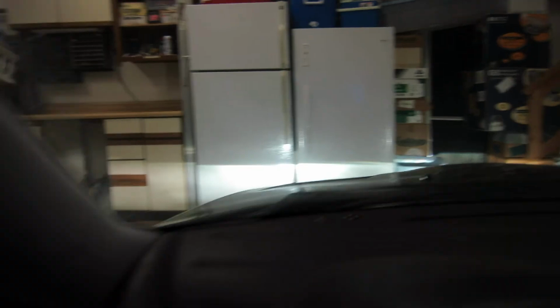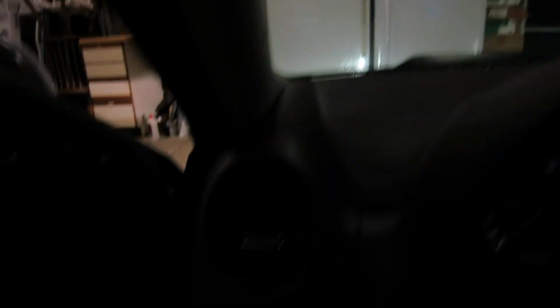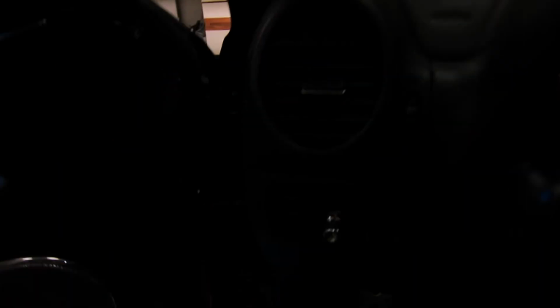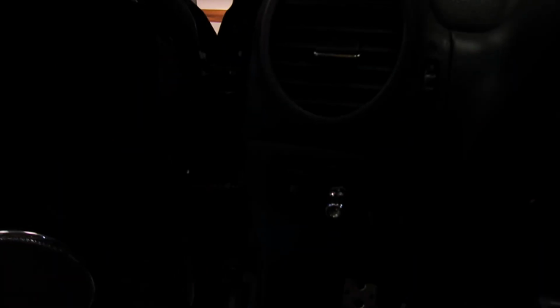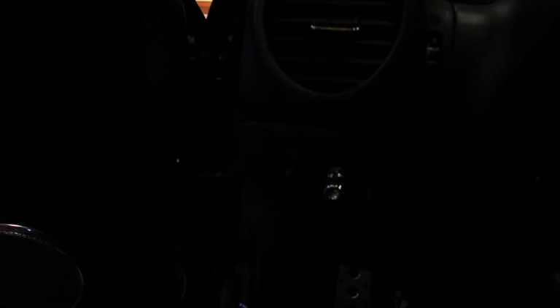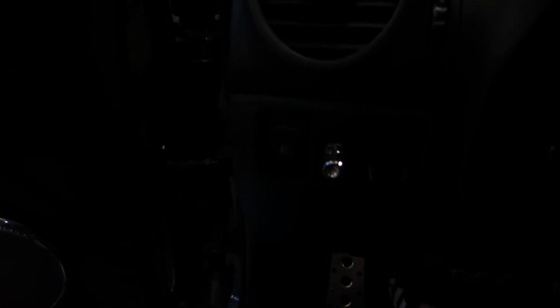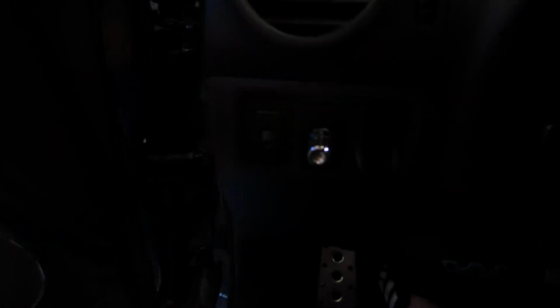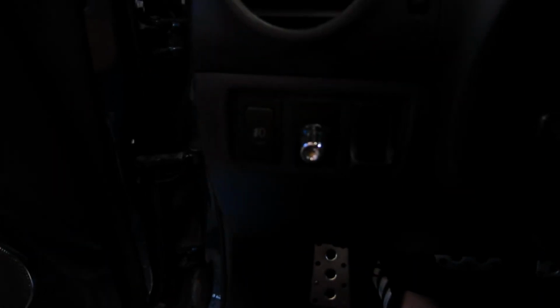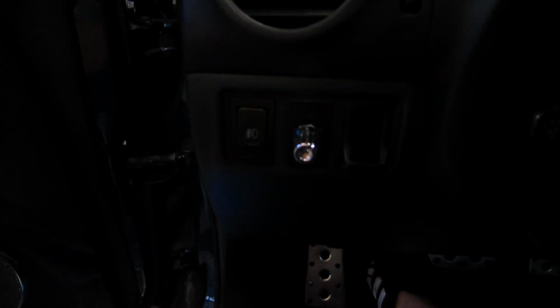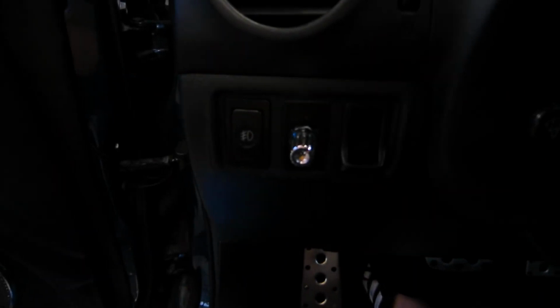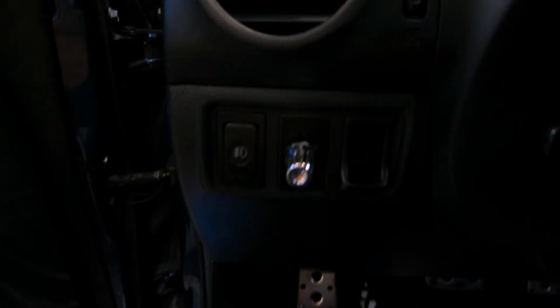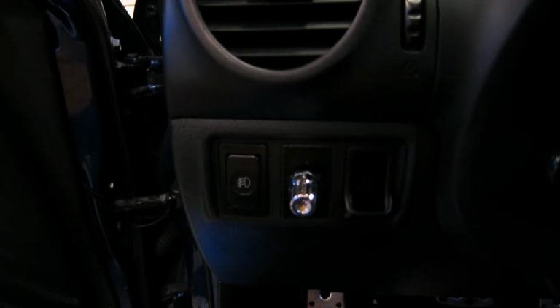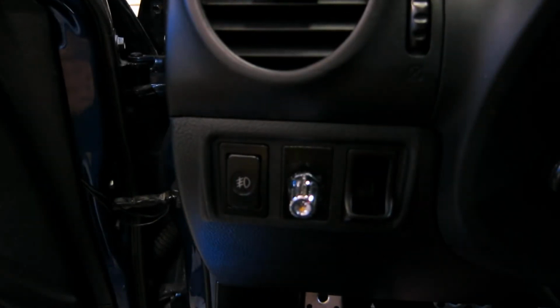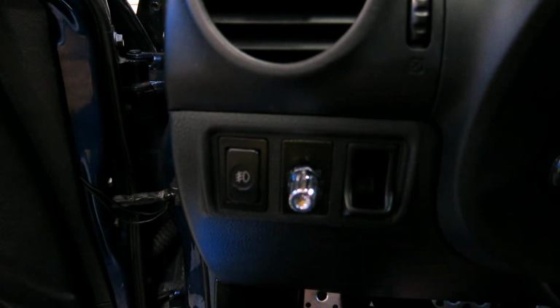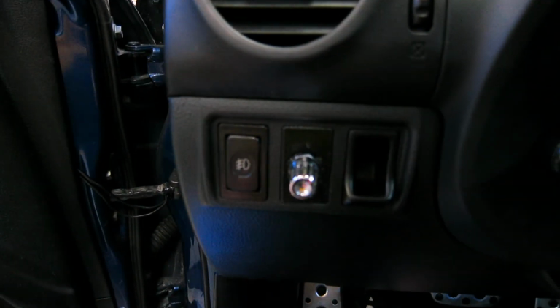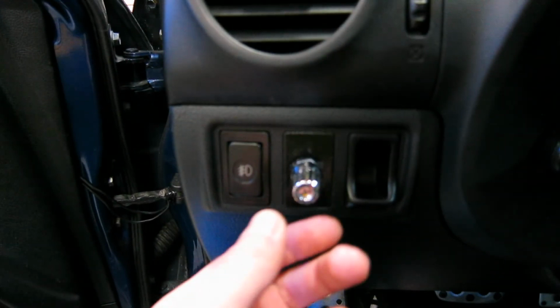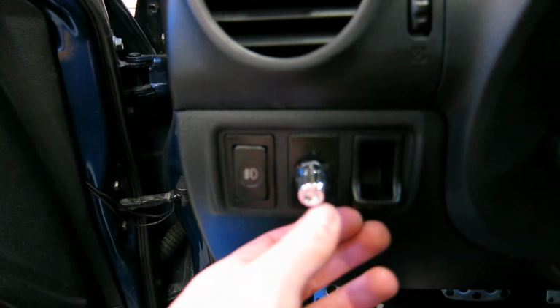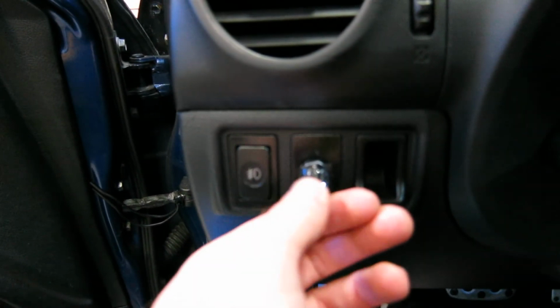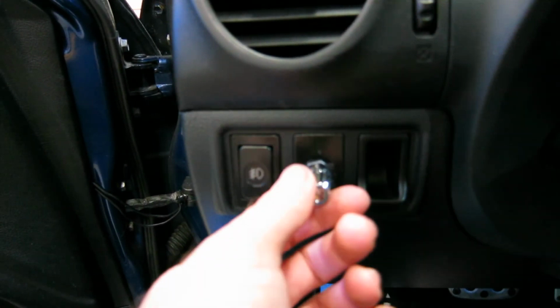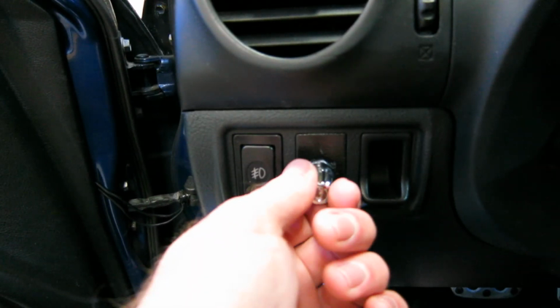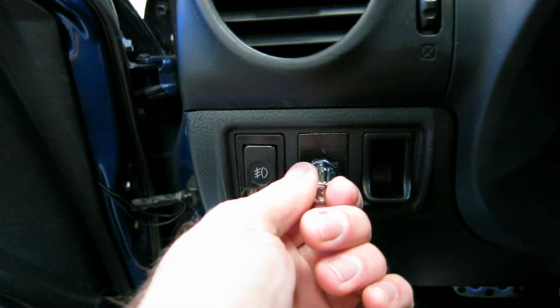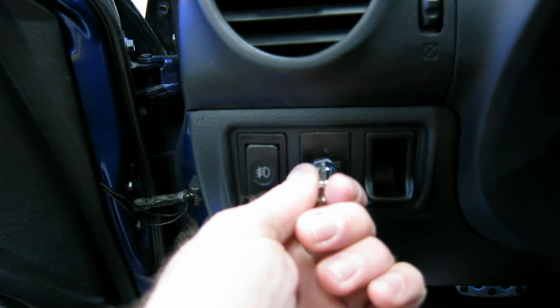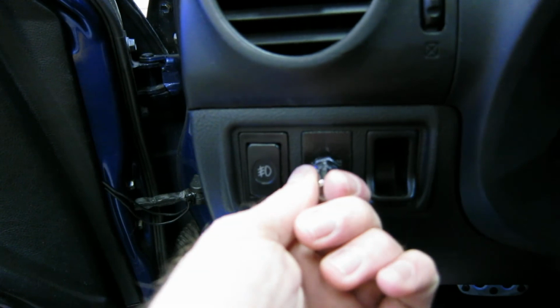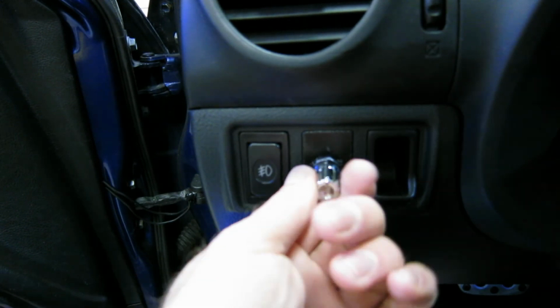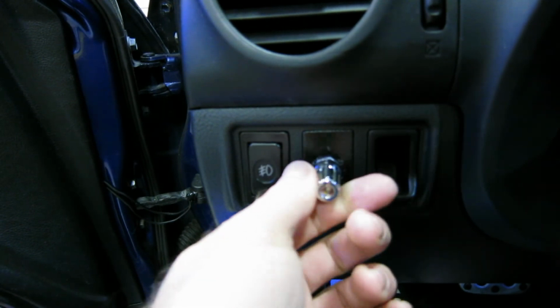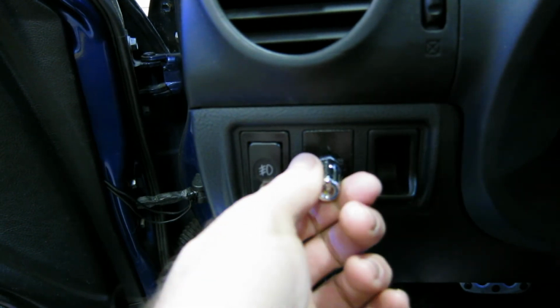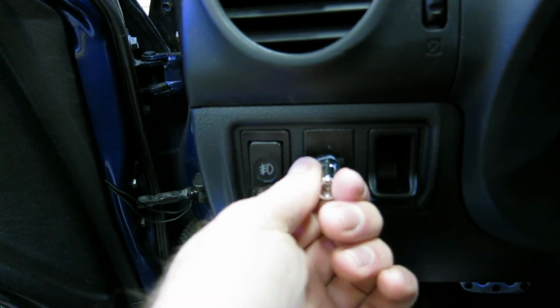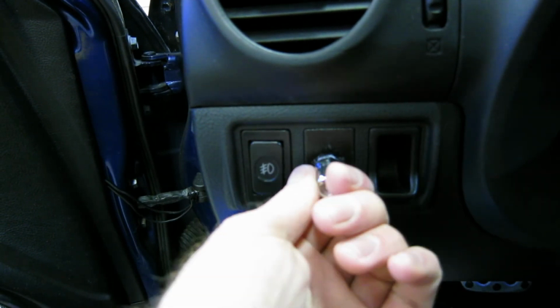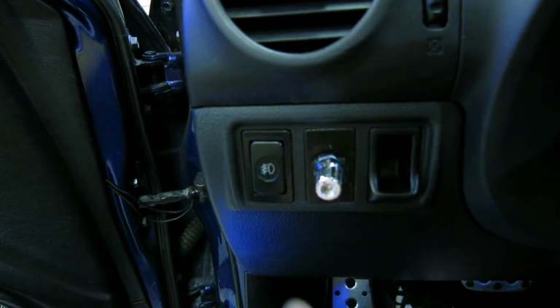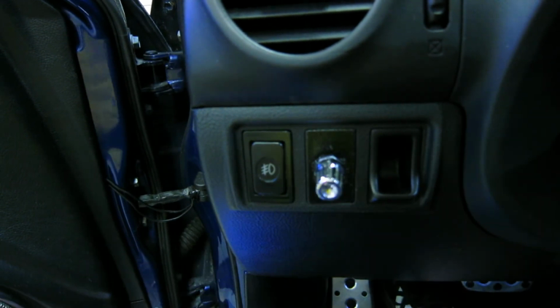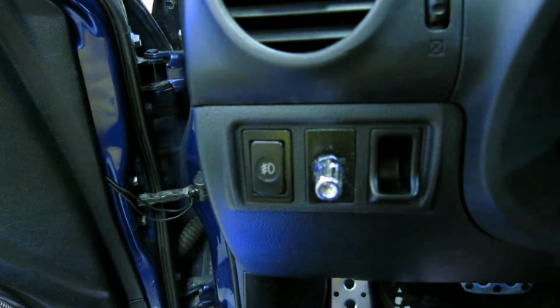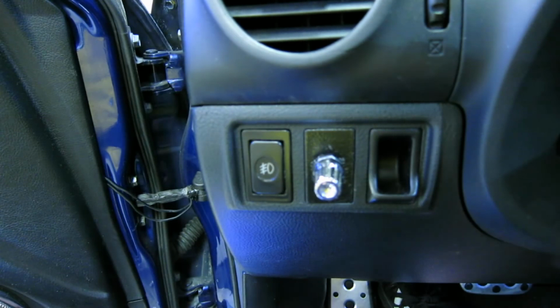So yeah, here's that switch again — pretty basic stuff. I've got one position, two position, three position.